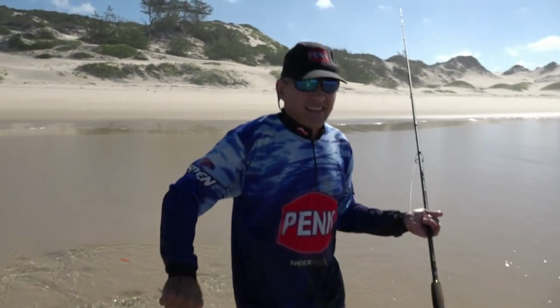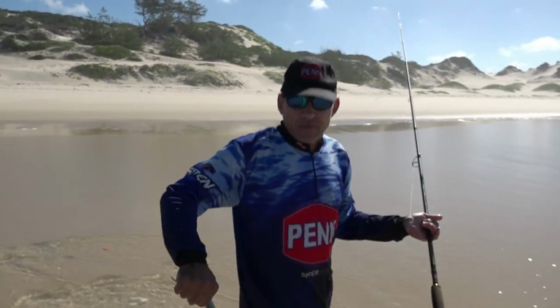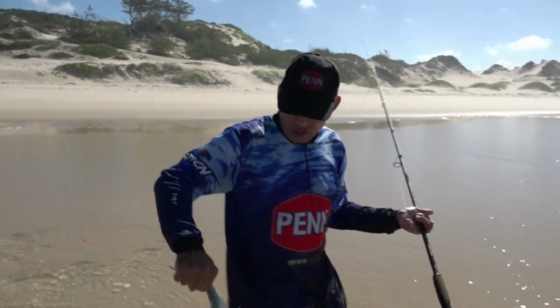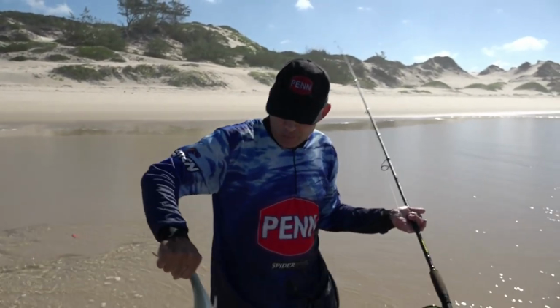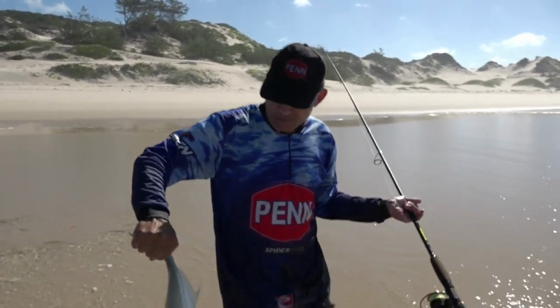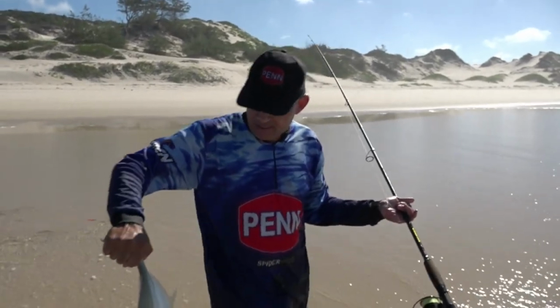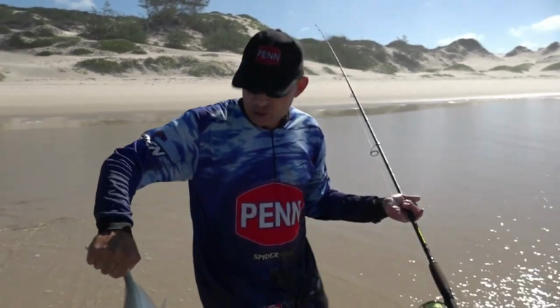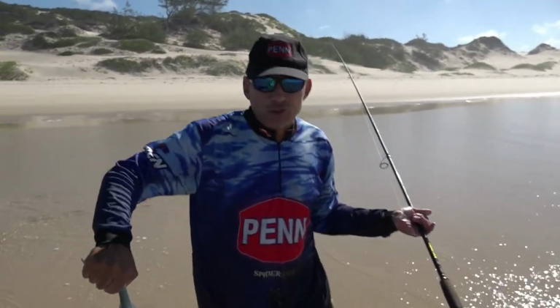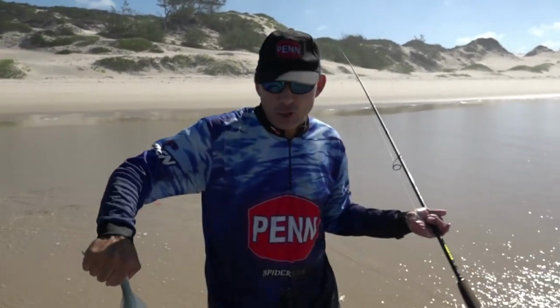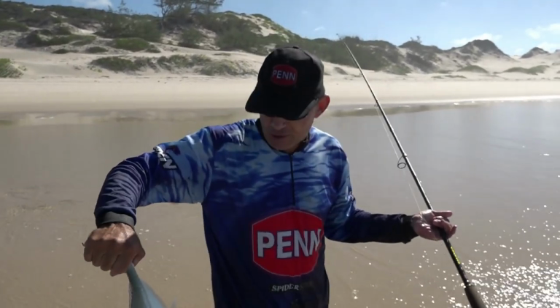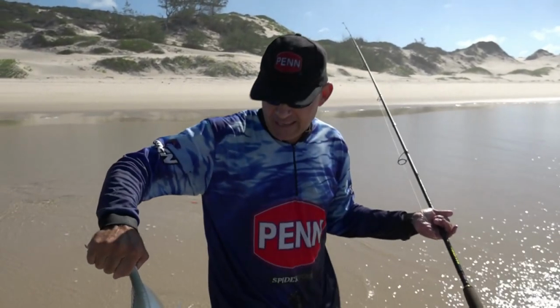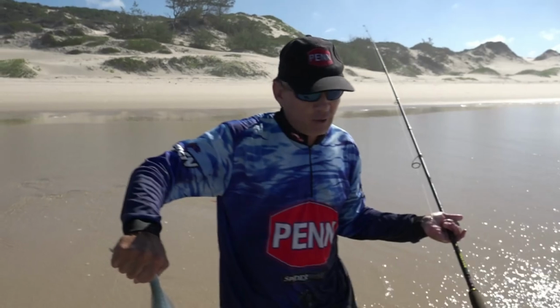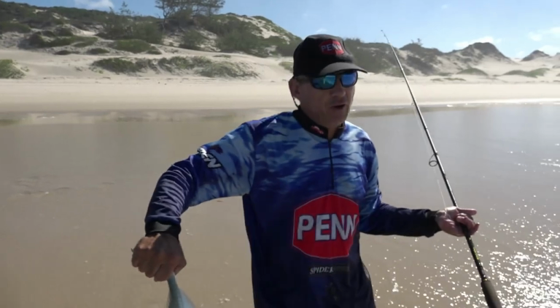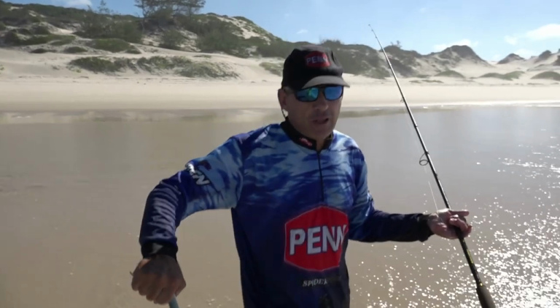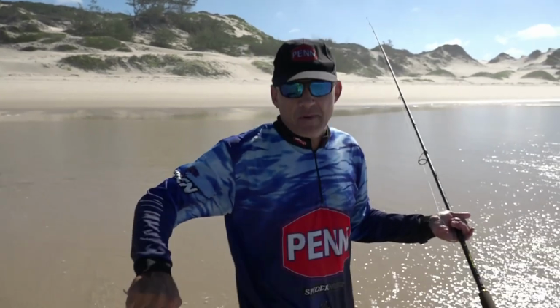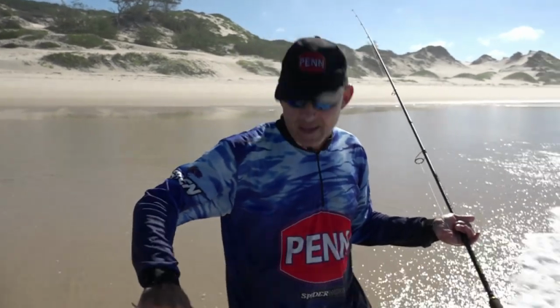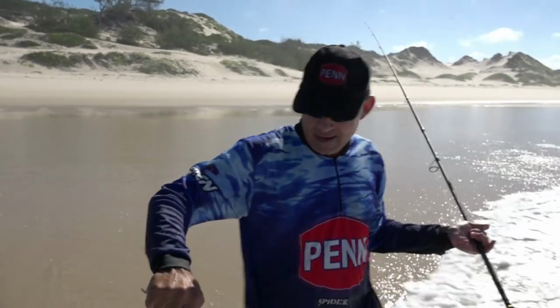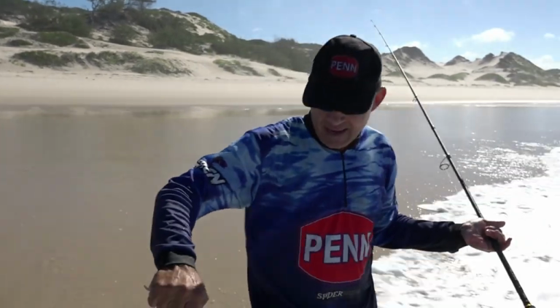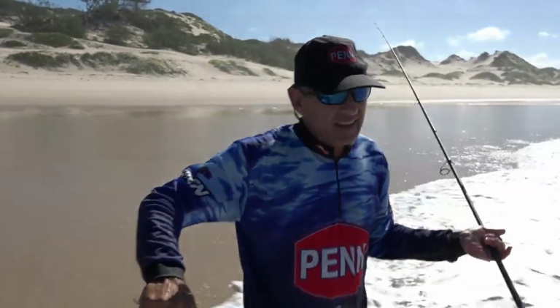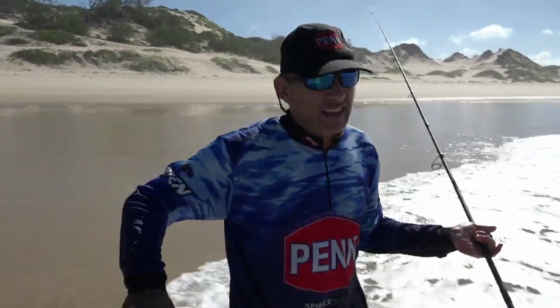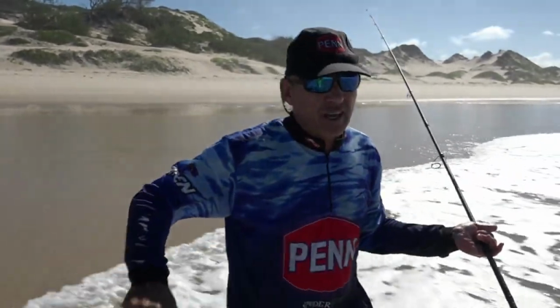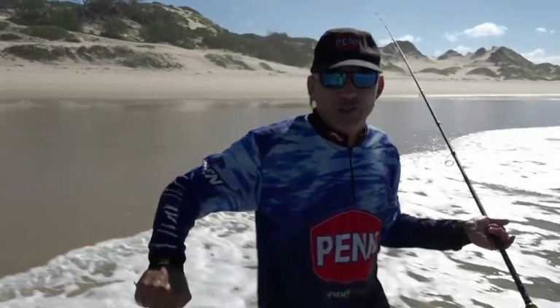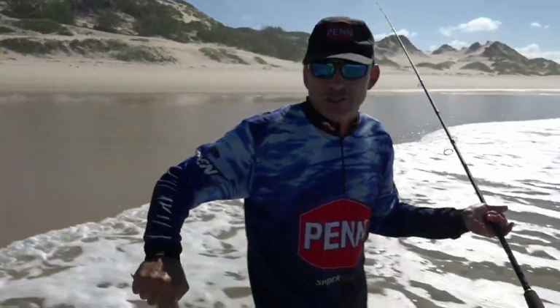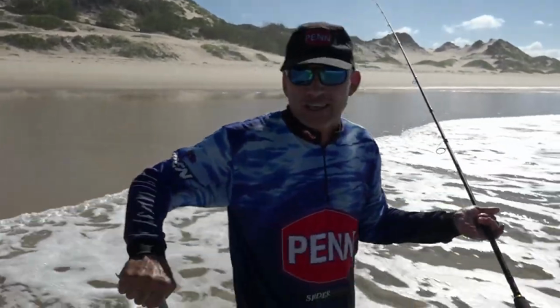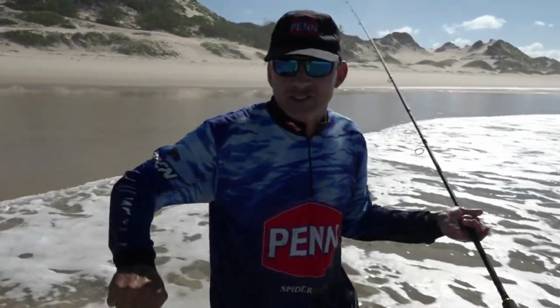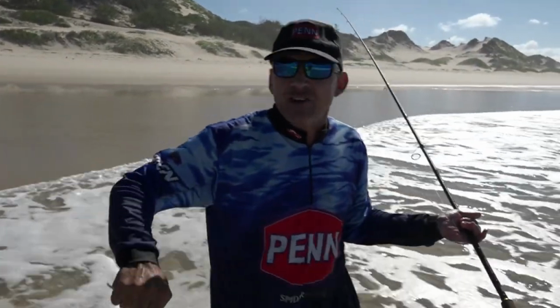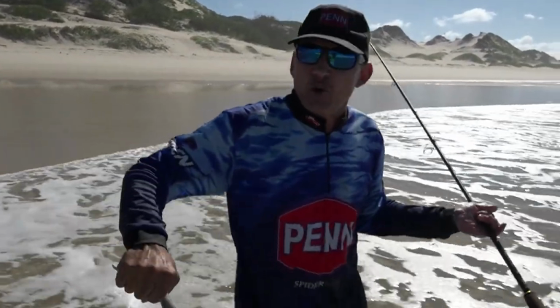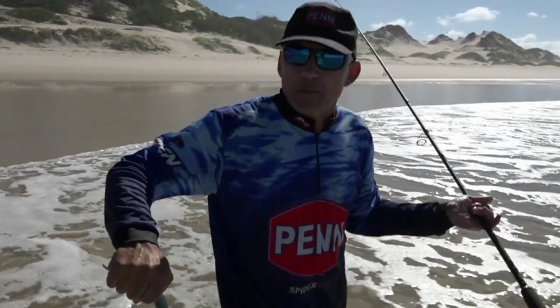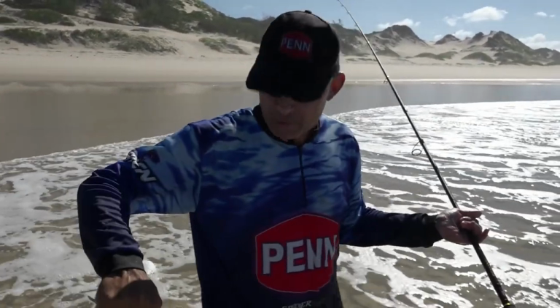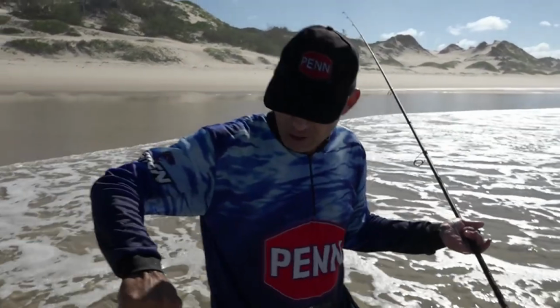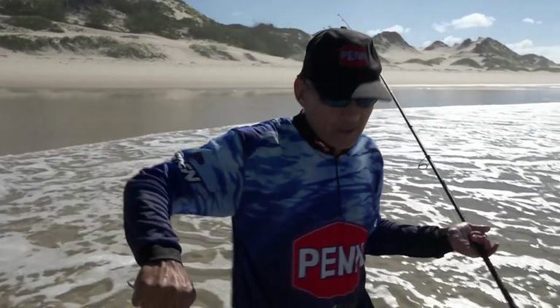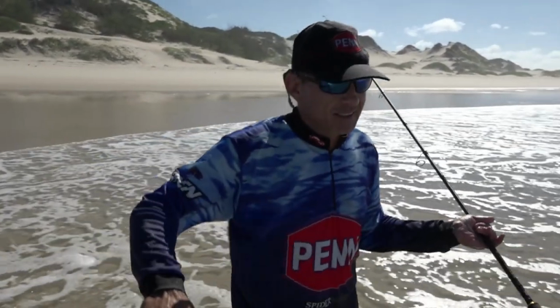They've got very sharp scutes on their tail and they like to cut you, so they generally draw a bit of blood when you hold them like this.